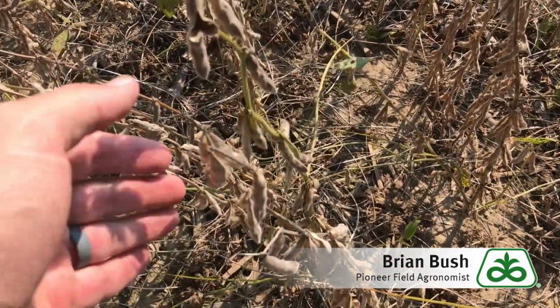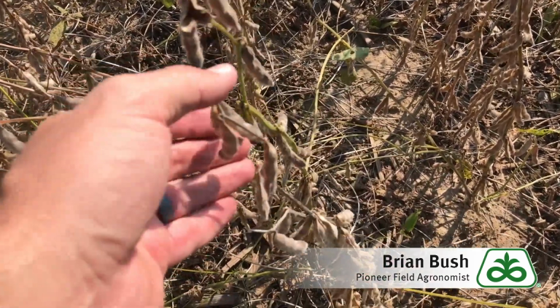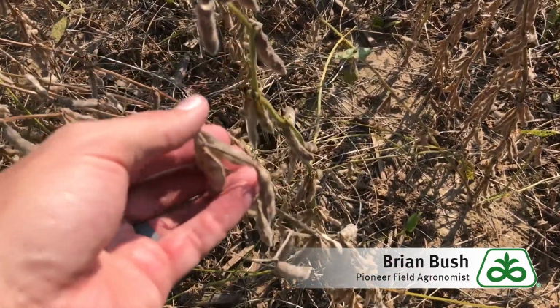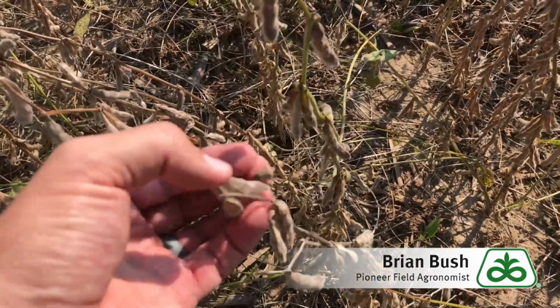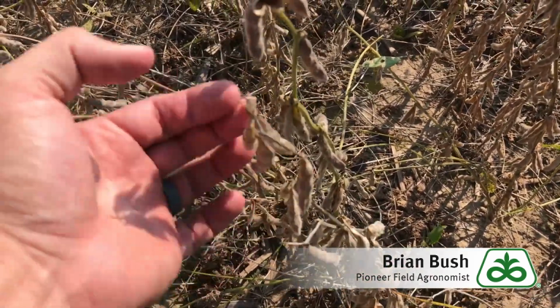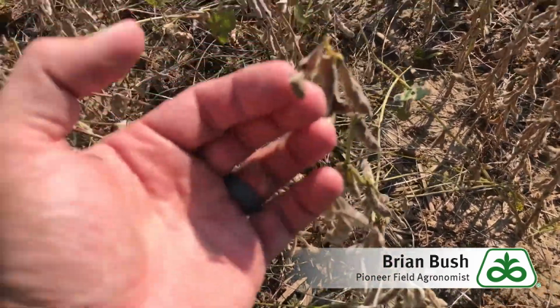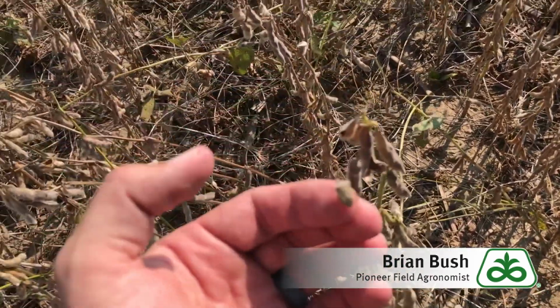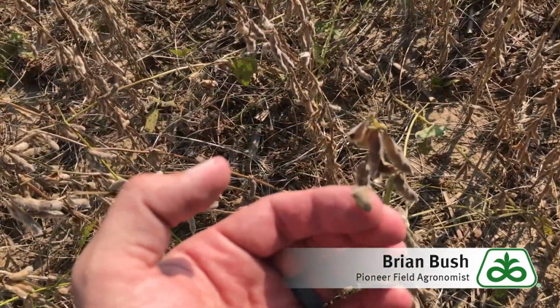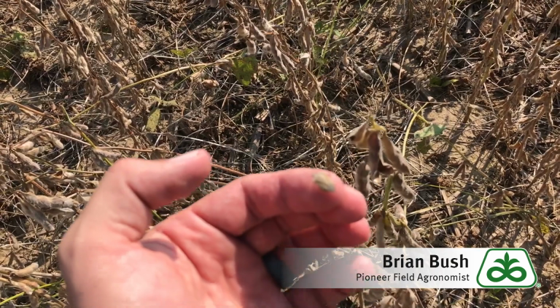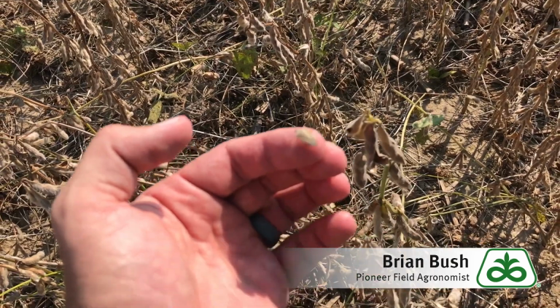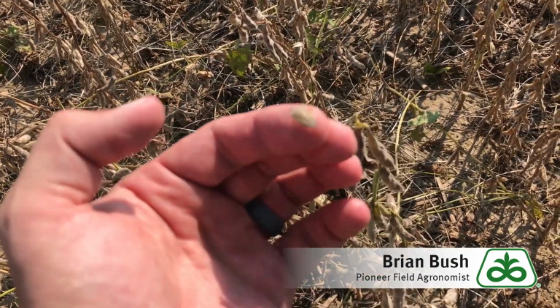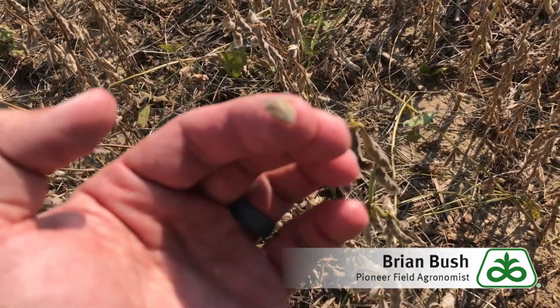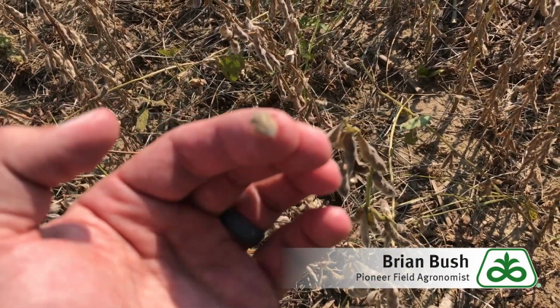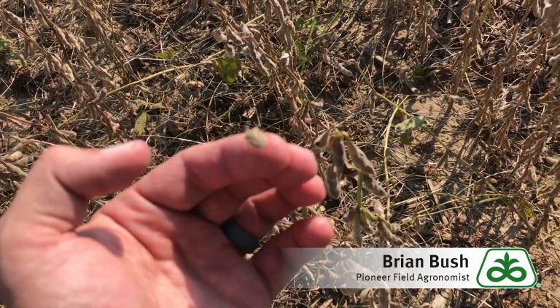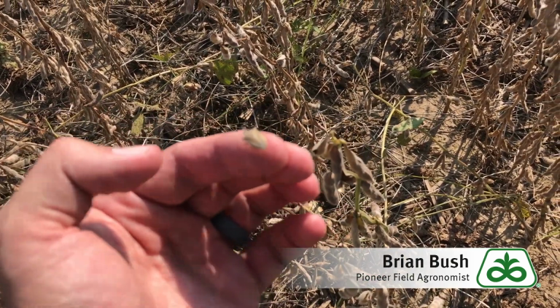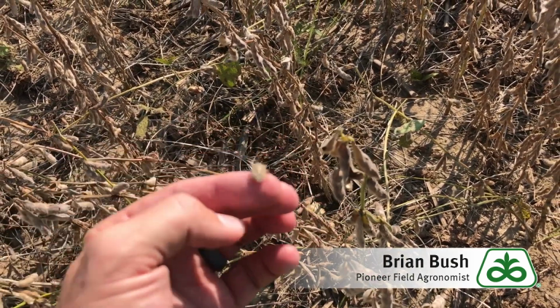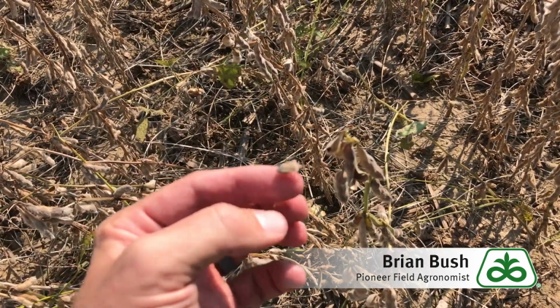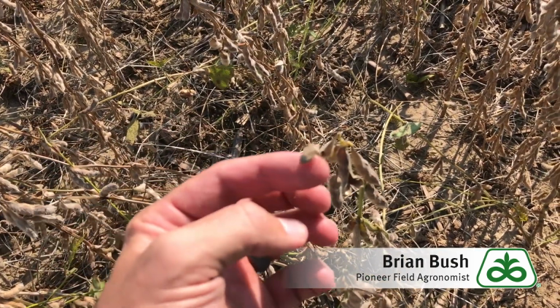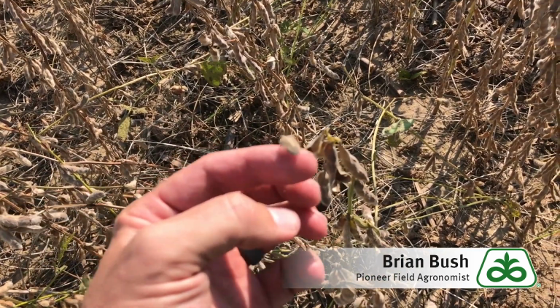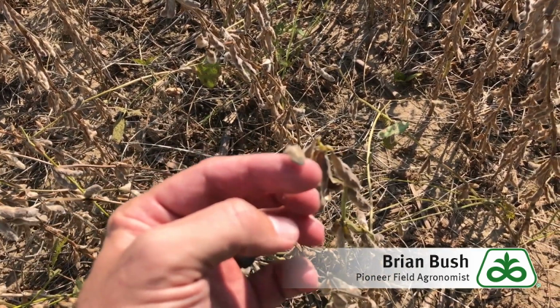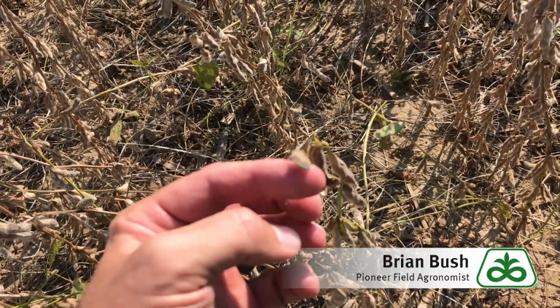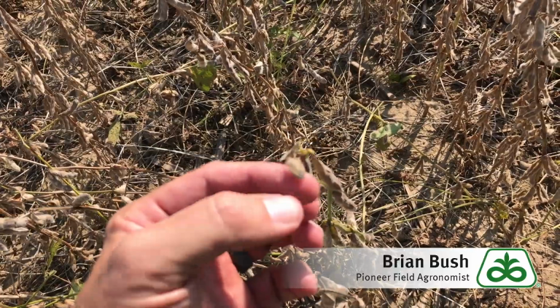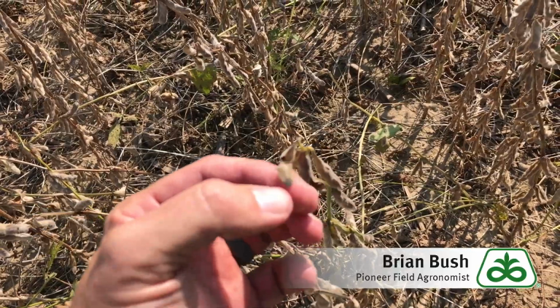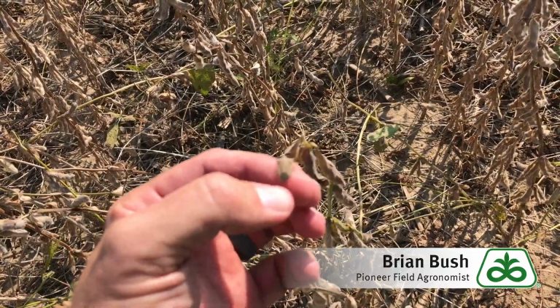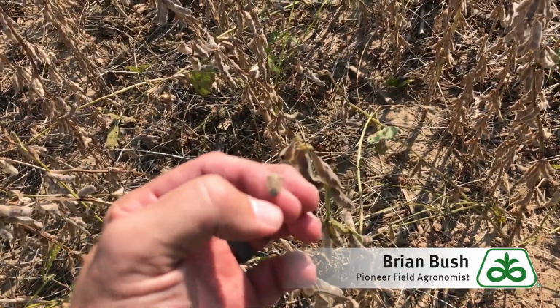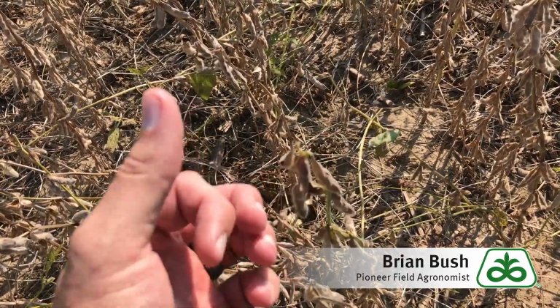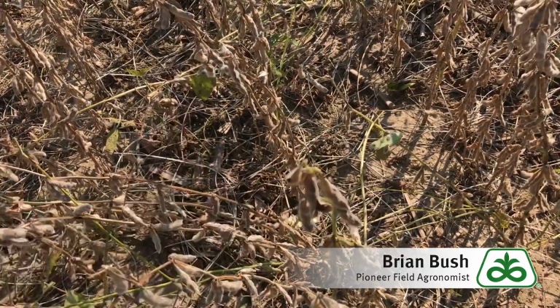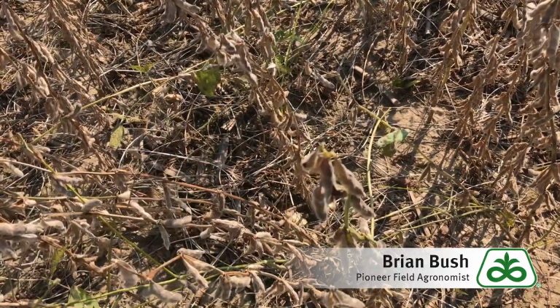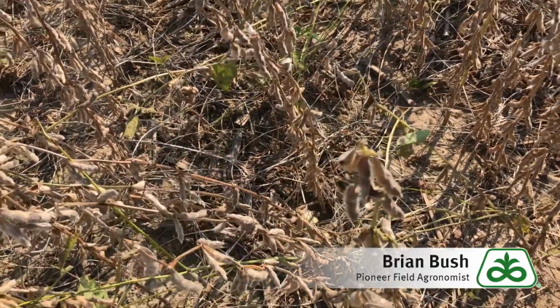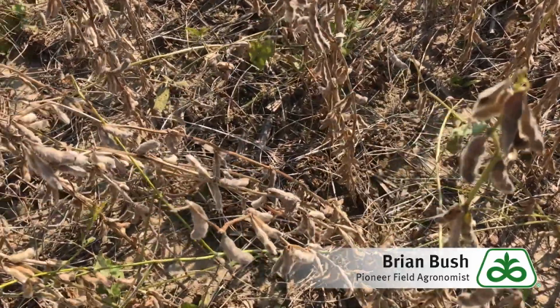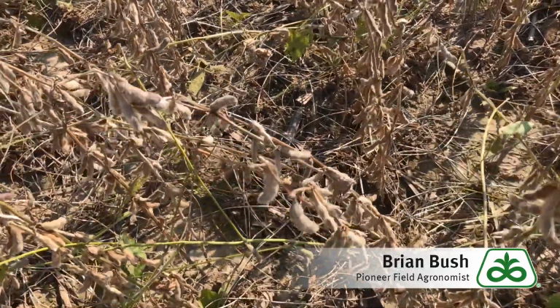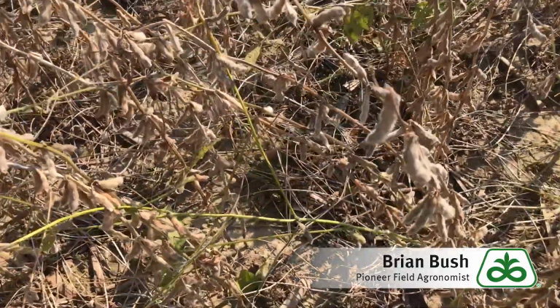Right around my finger, that's our old friend the stink bug. The stink bug is piercing through those pods, creating an opening for those fungi to get in.